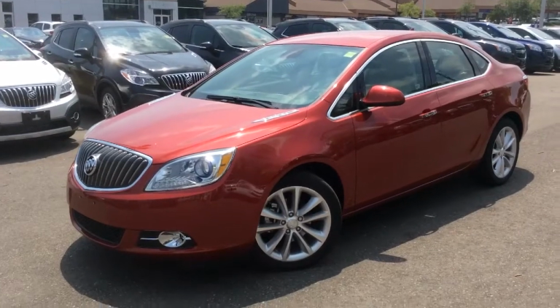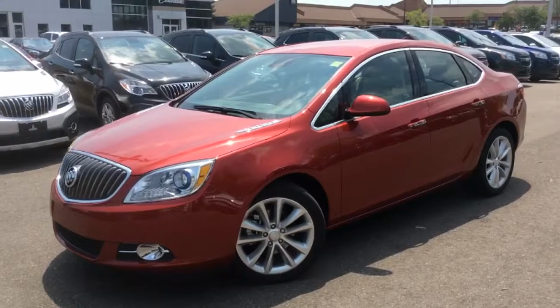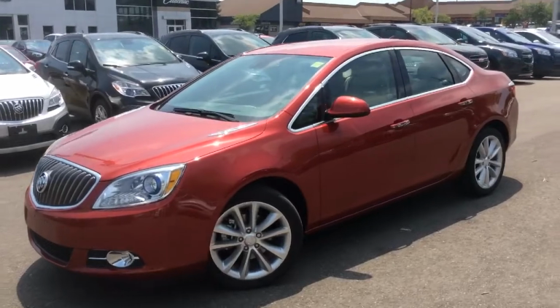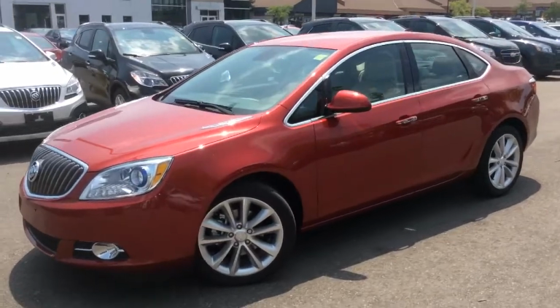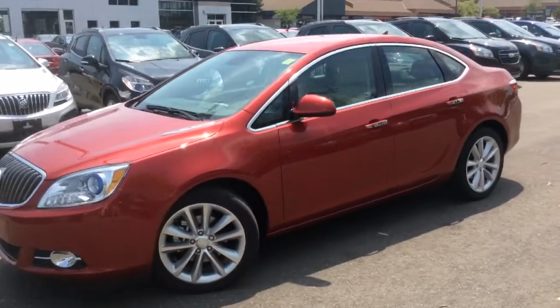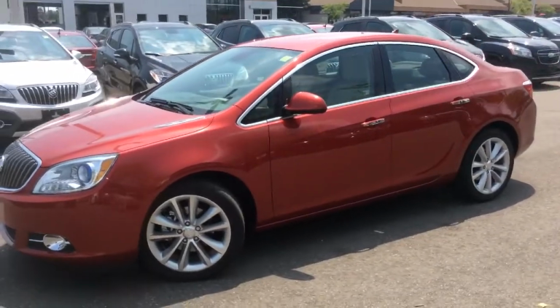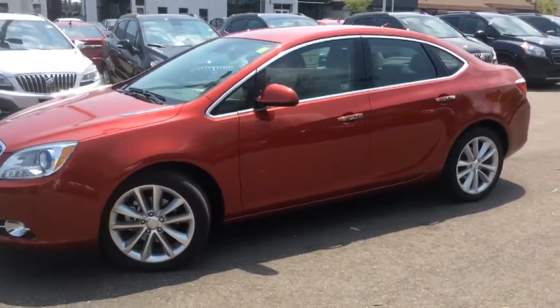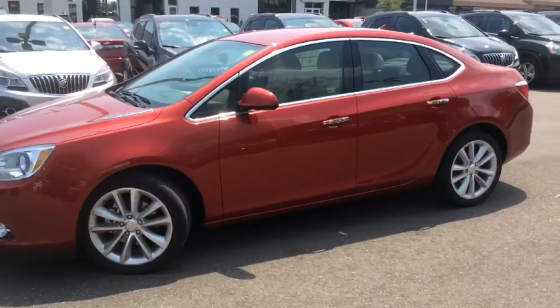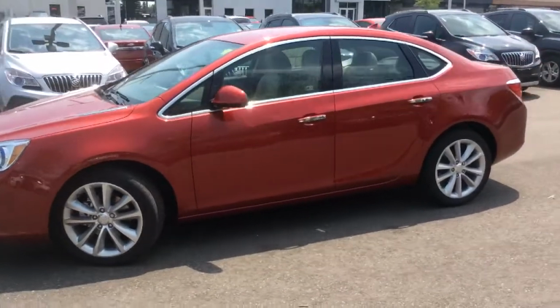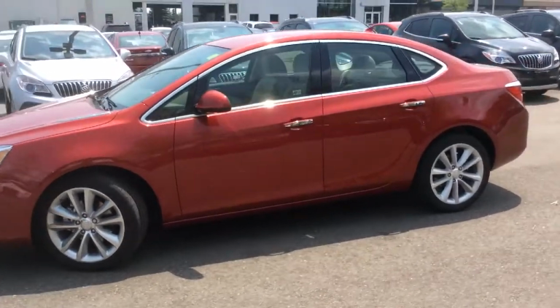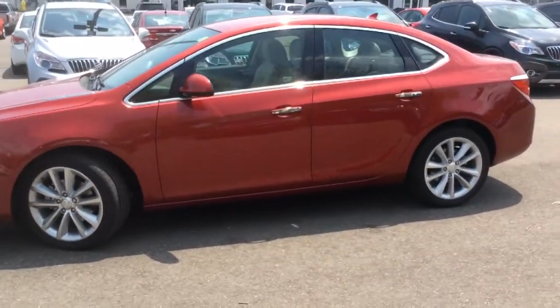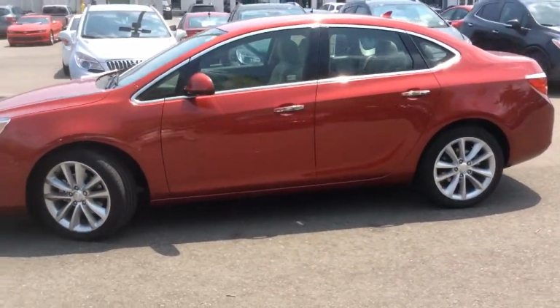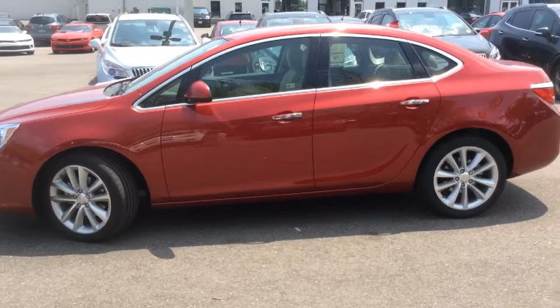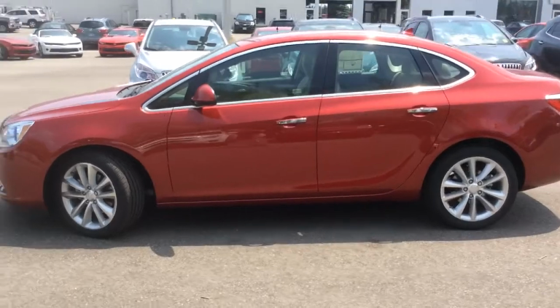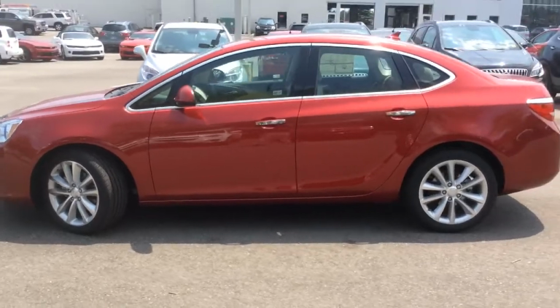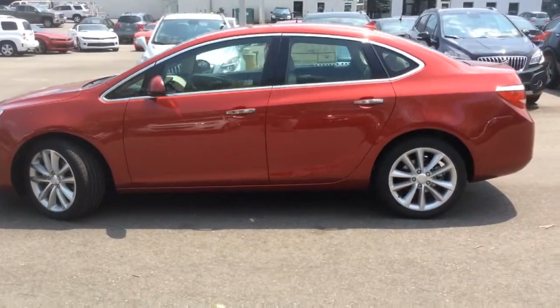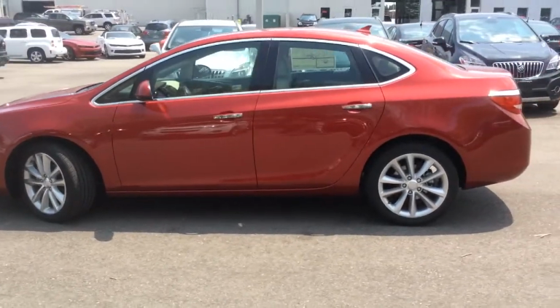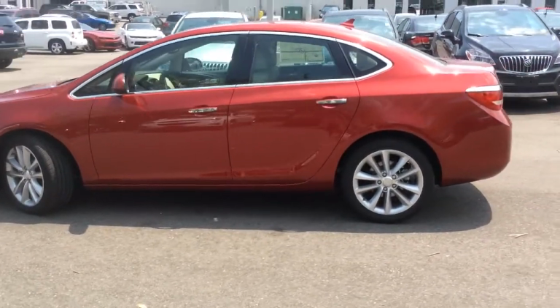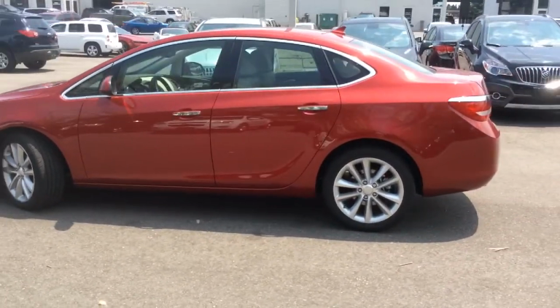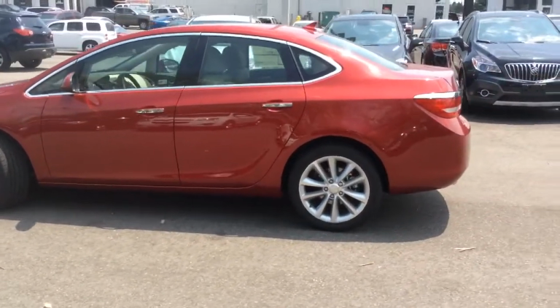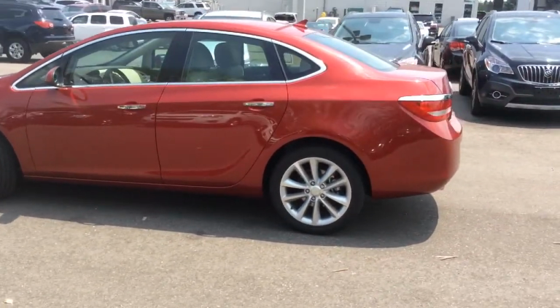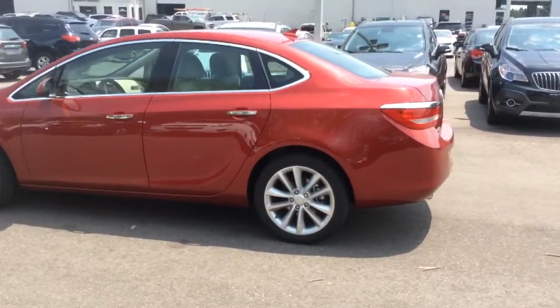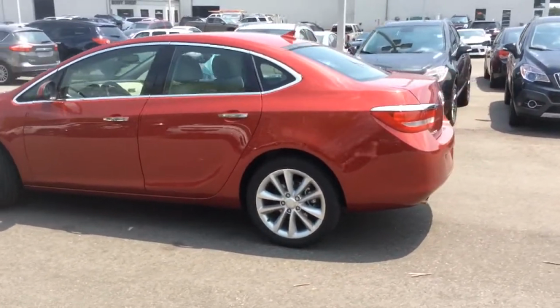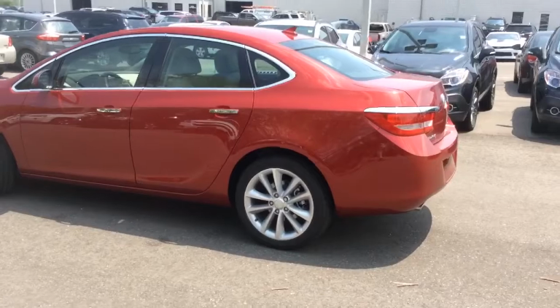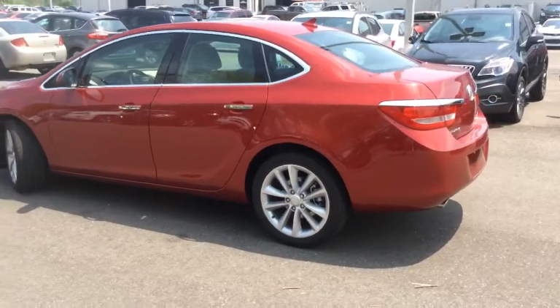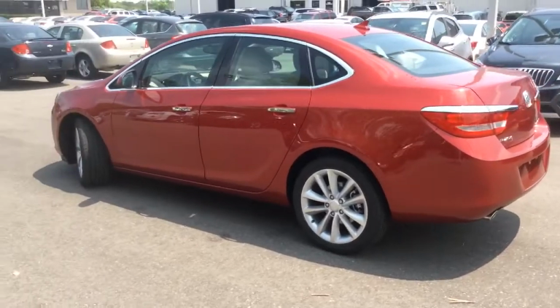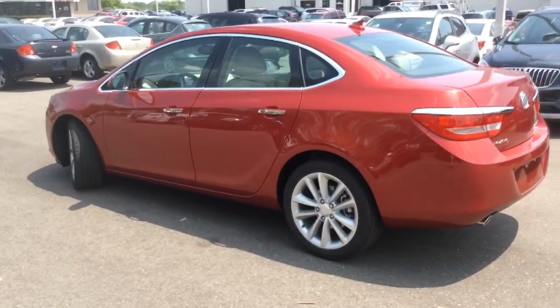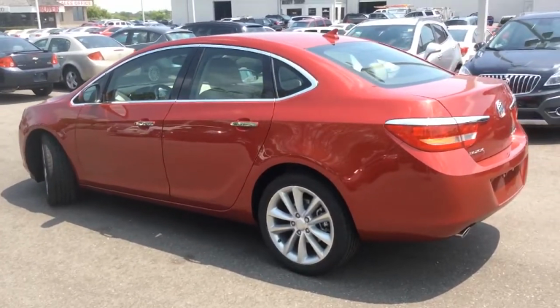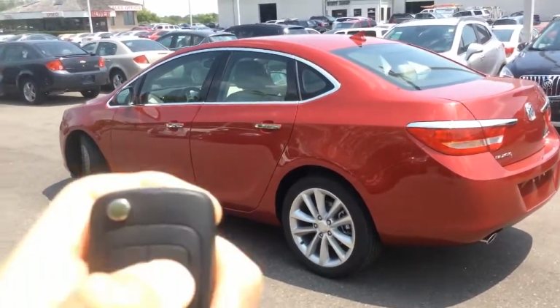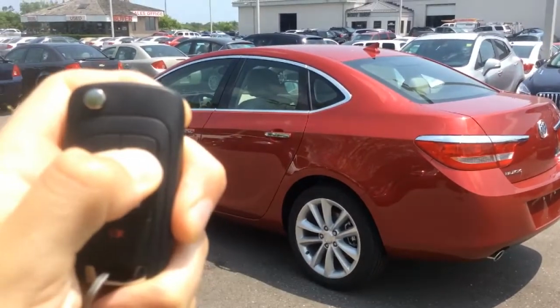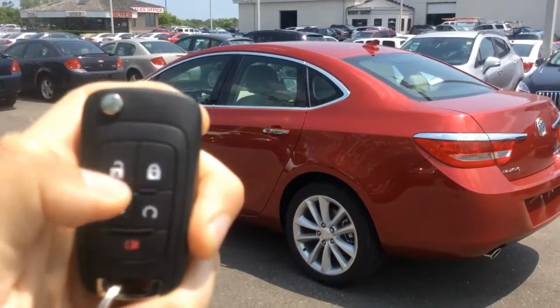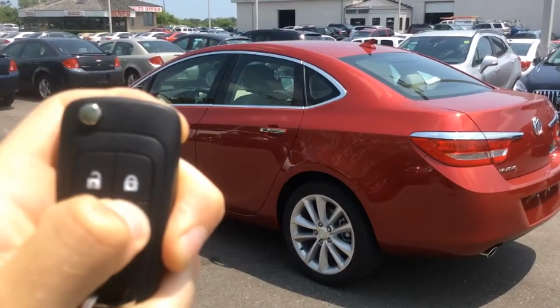I'm here at Boyer Pickering and I'm going to take you through this 2014 Buick Verano. This one's in crystal red tint coat and has a convenience one trim level which adds a lot of features throughout this four-door sedan, and that includes a remote vehicle start here on the key fob.